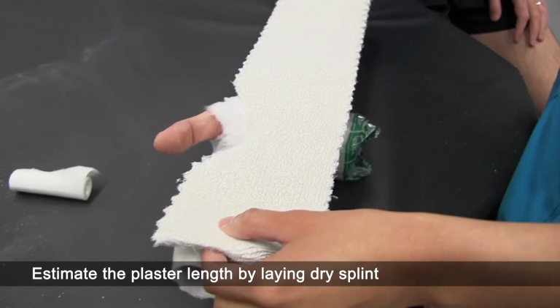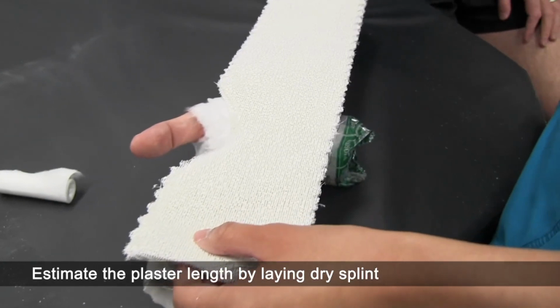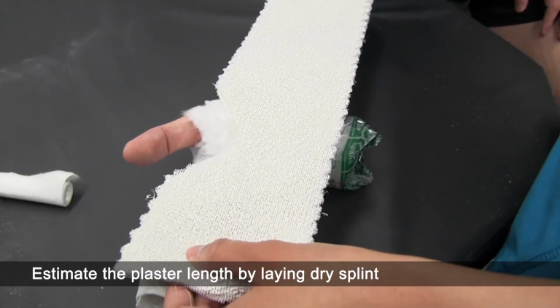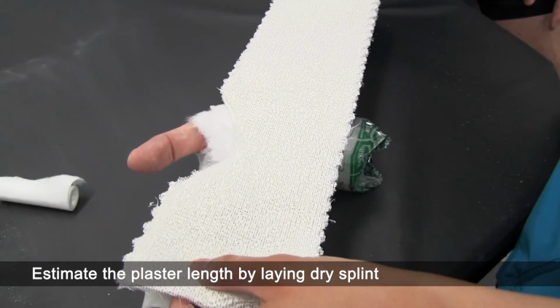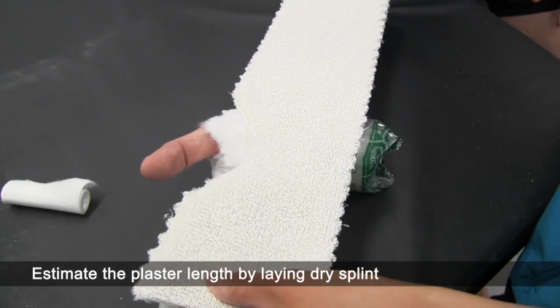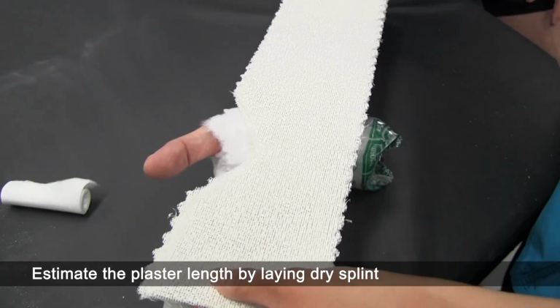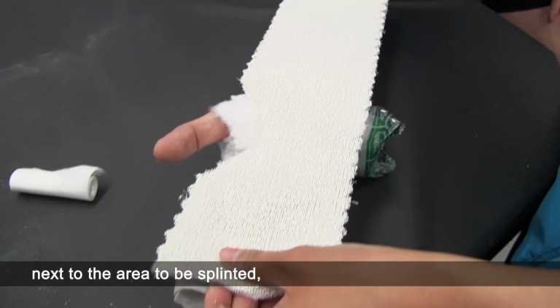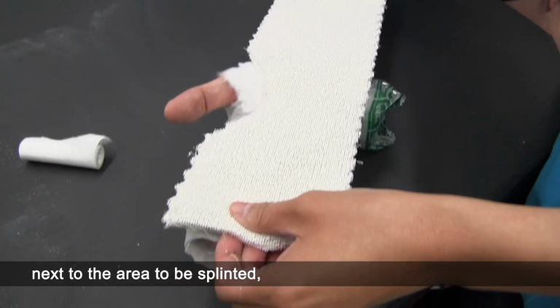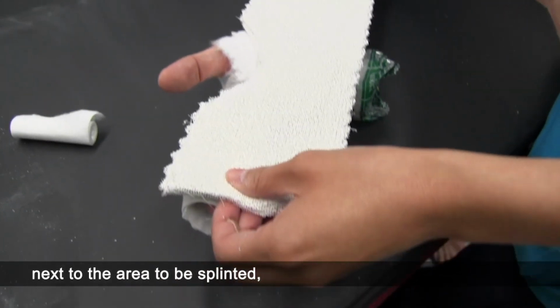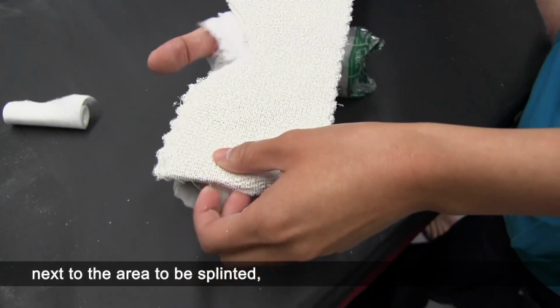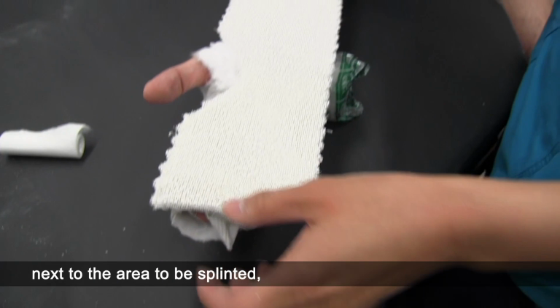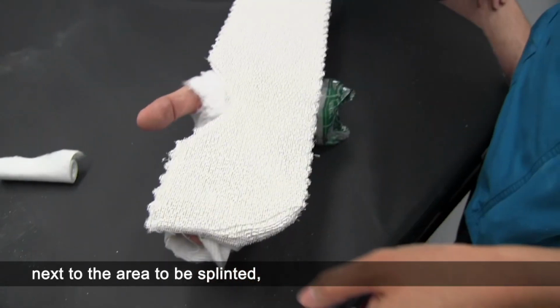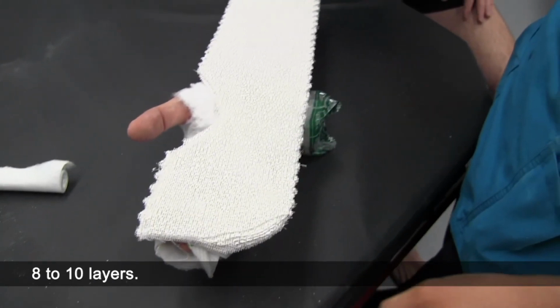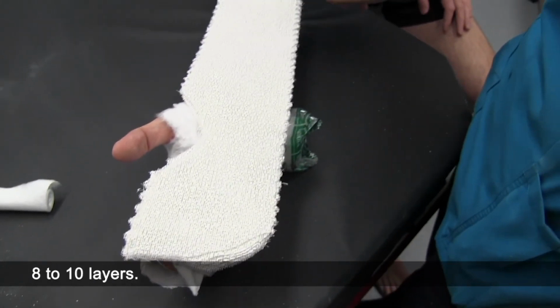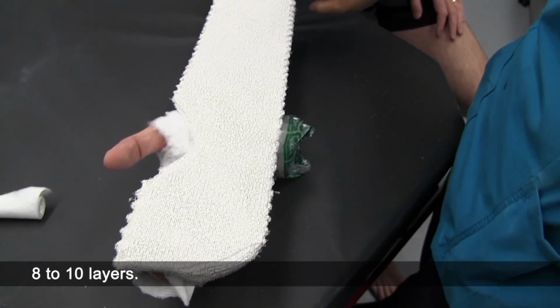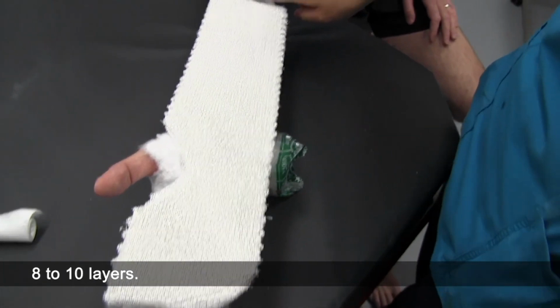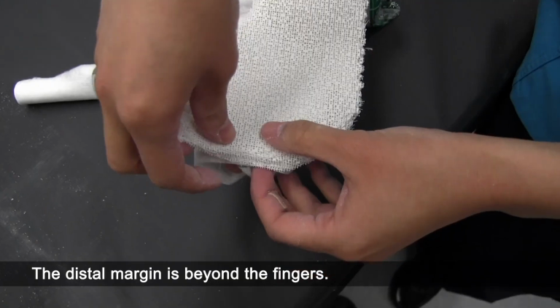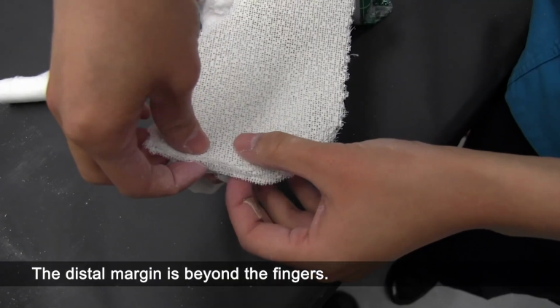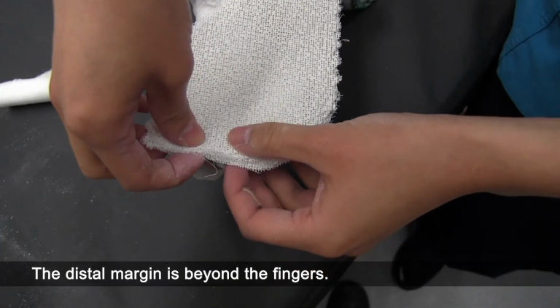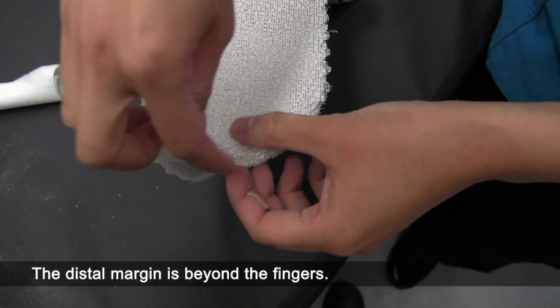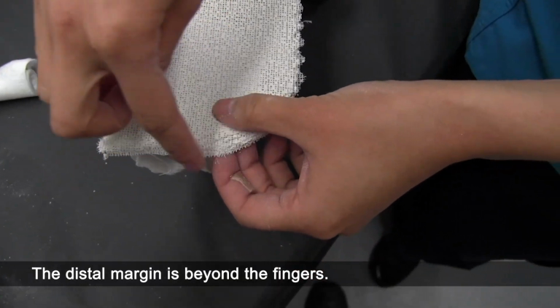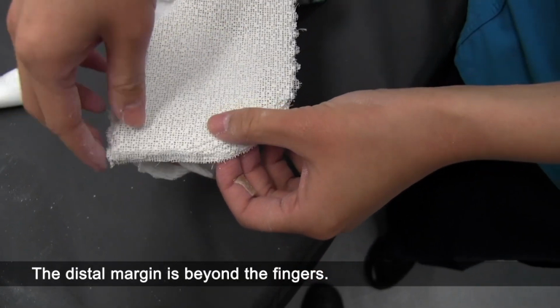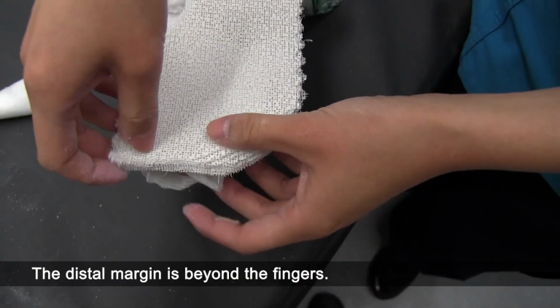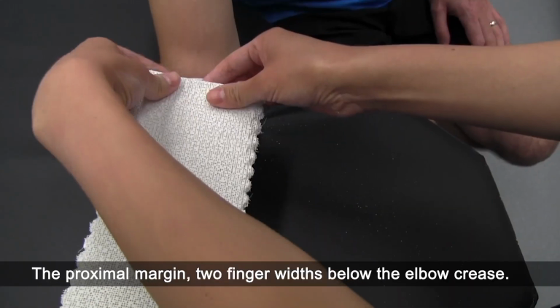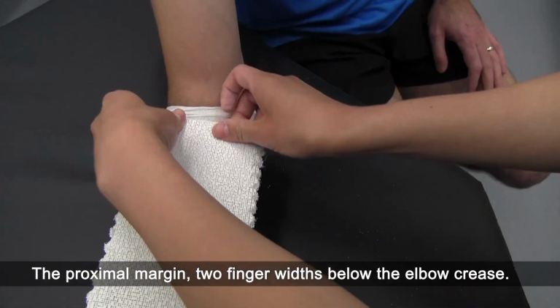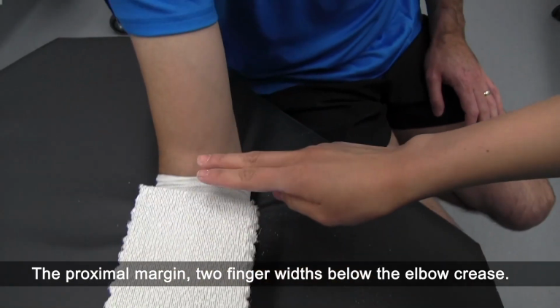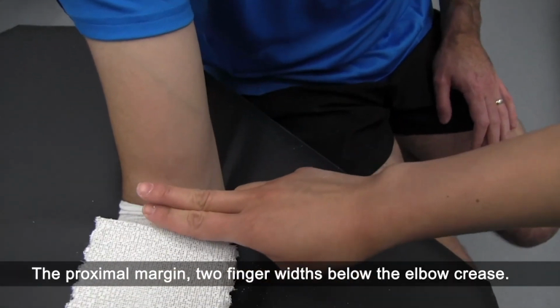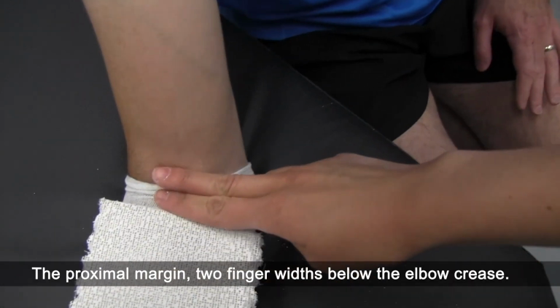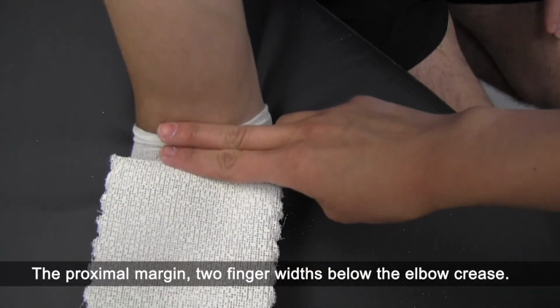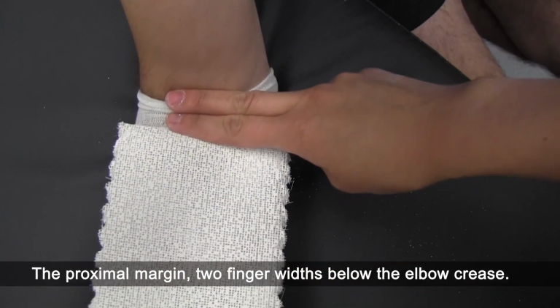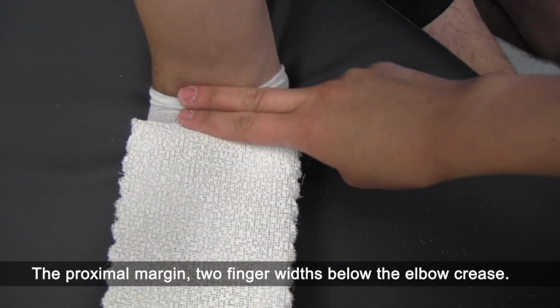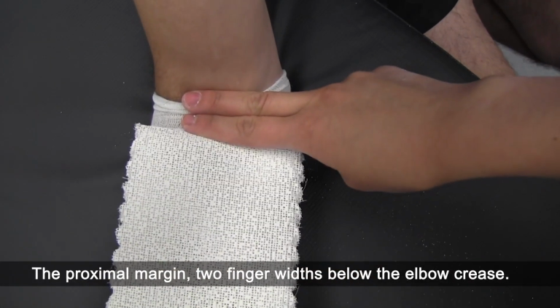Estimate the plaster length by laying a dry splint next to the area to be splinted, 8 to 10 layers. The distal margin is beyond the fingers. The proximal margin is 2 finger widths below the elbow crease.